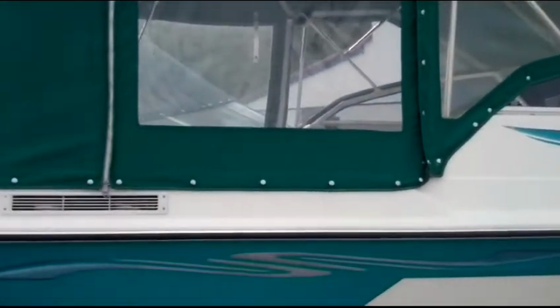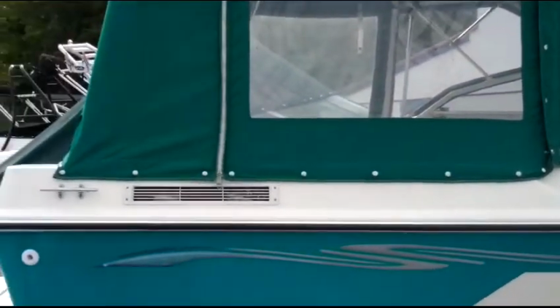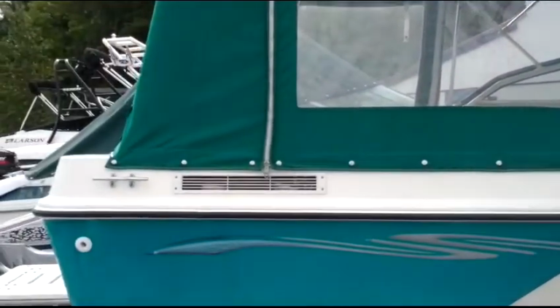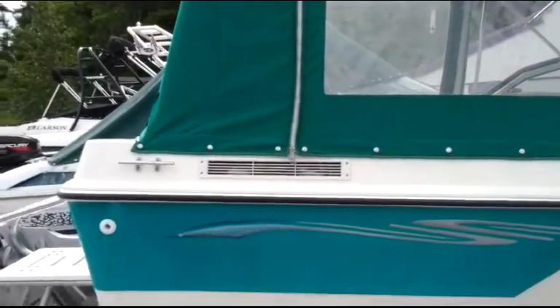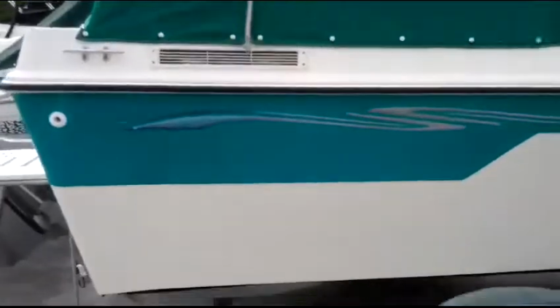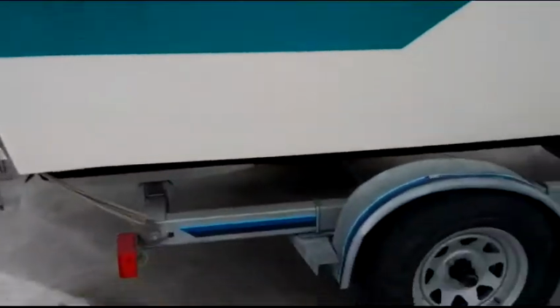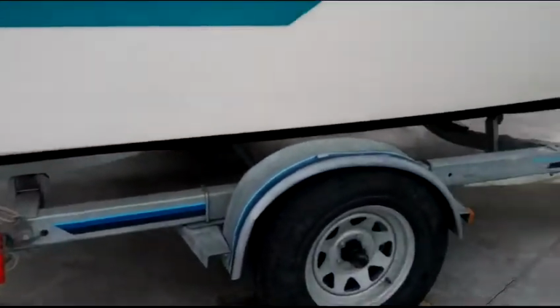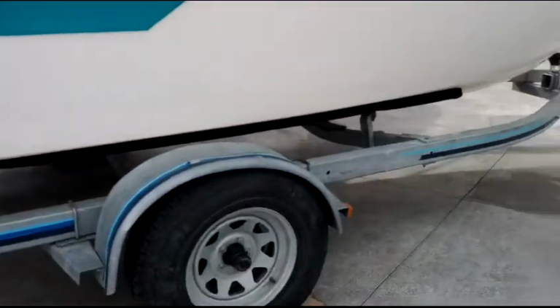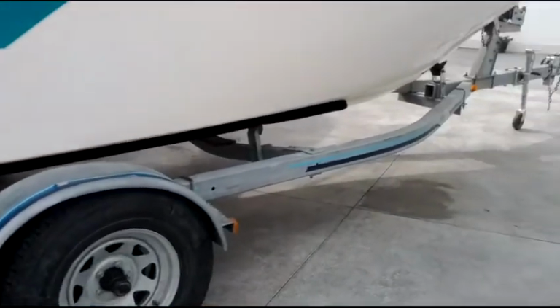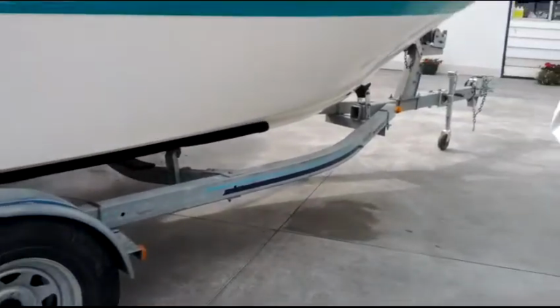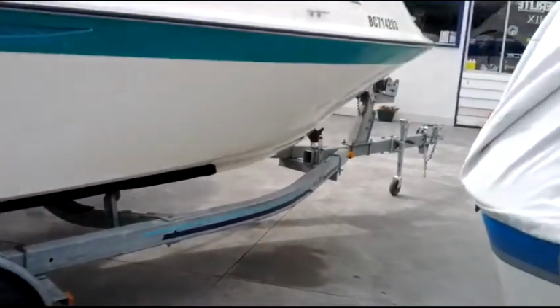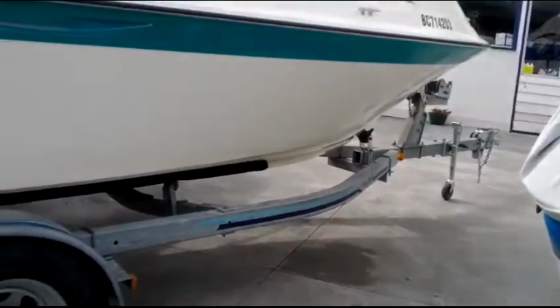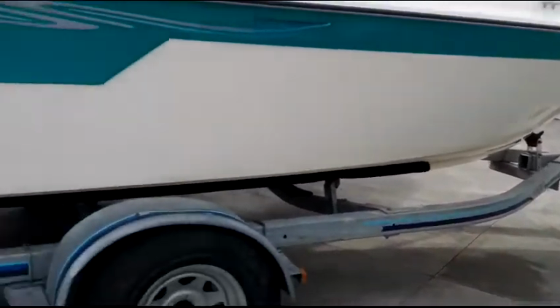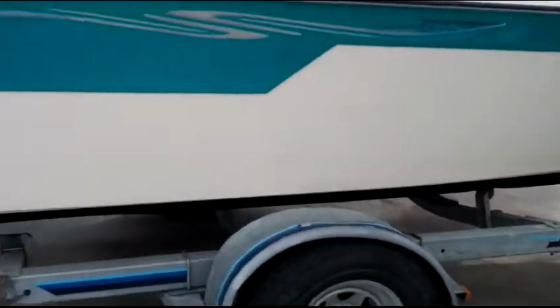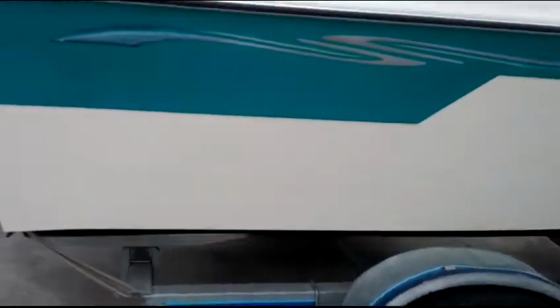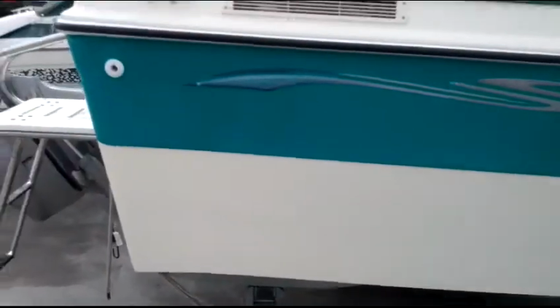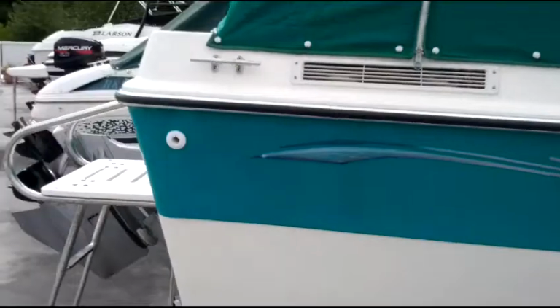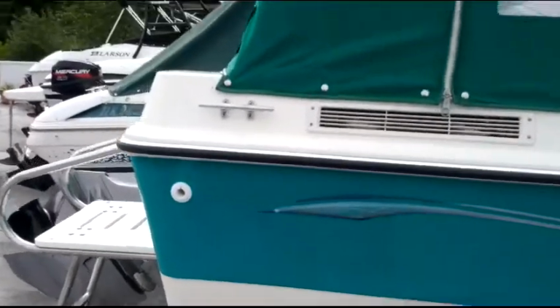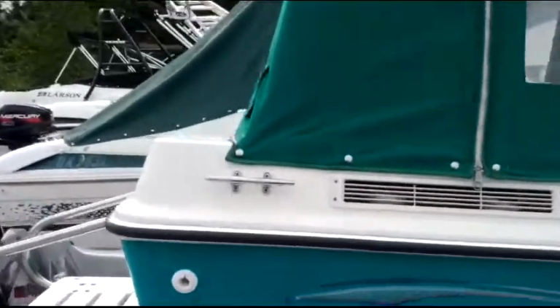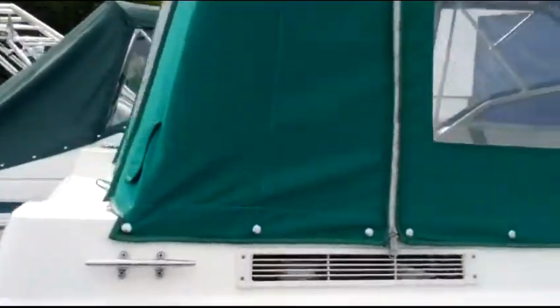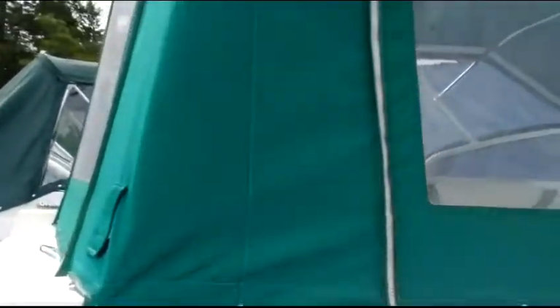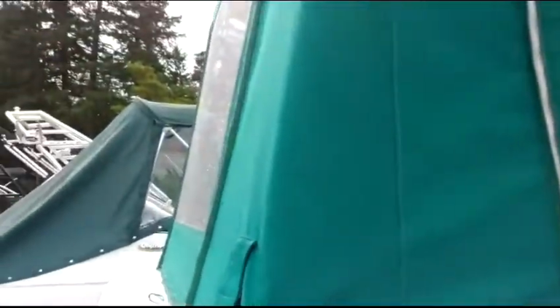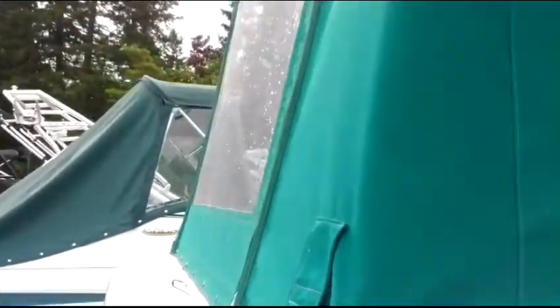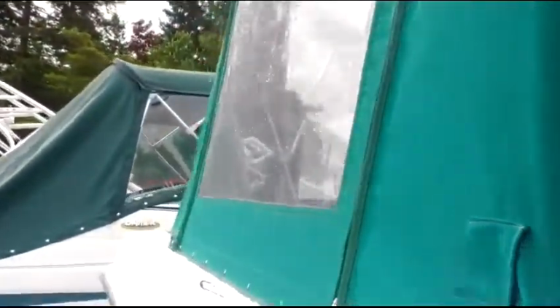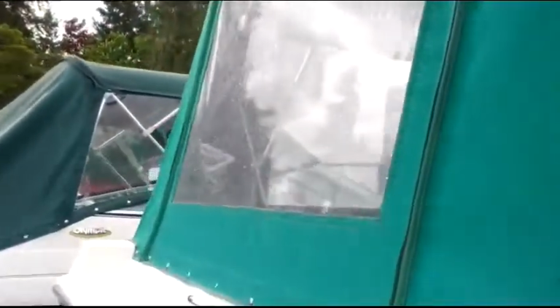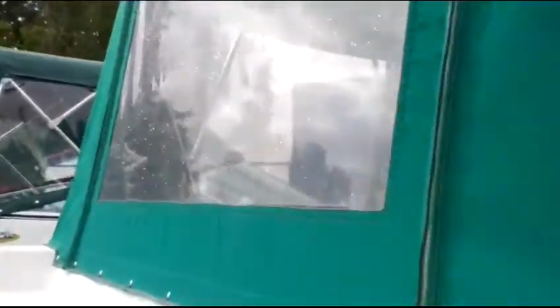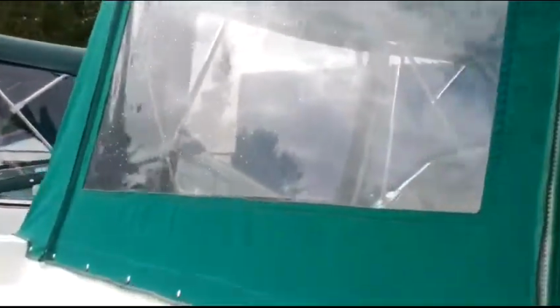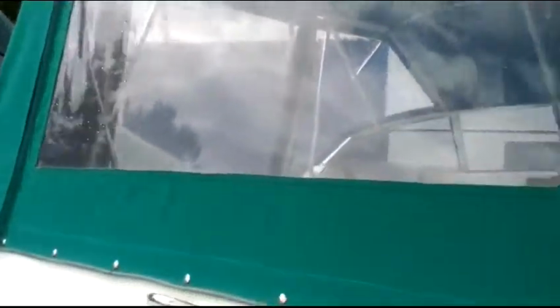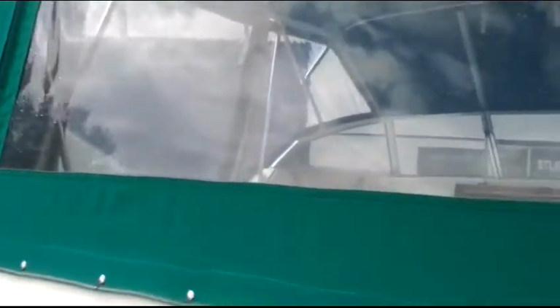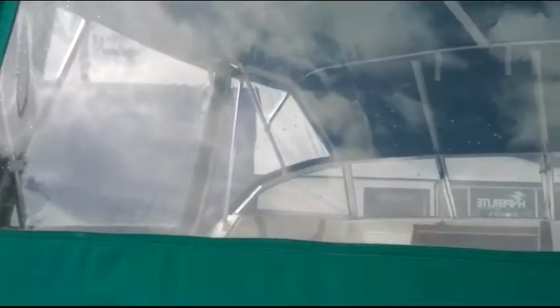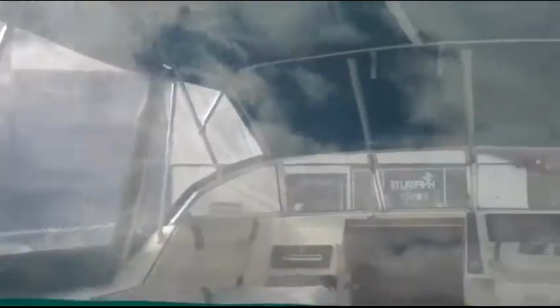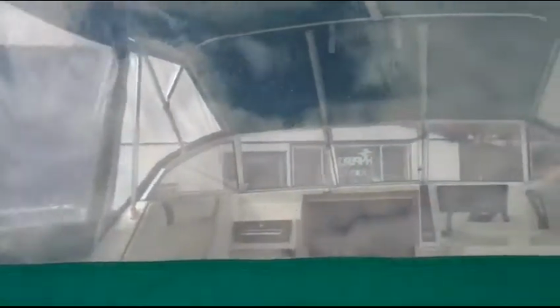It's on a 1996 galvanized Highliner trailer and we'll just take a little walk around it here. It does have the full camper canvas, which has over six feet of headroom, which is a really nice feature.